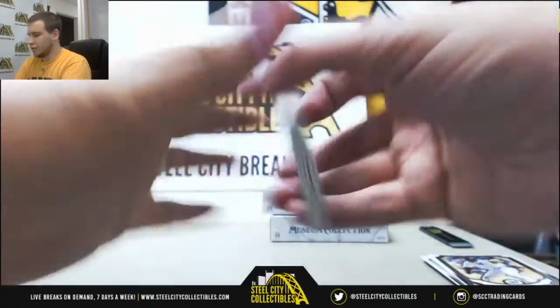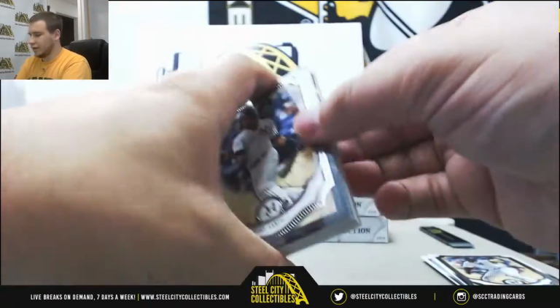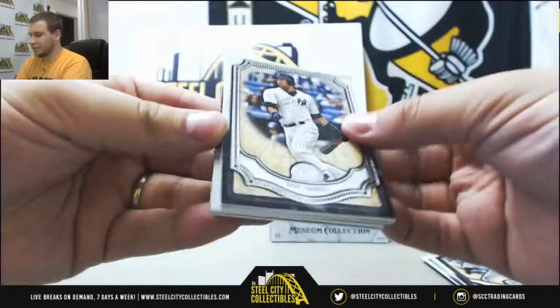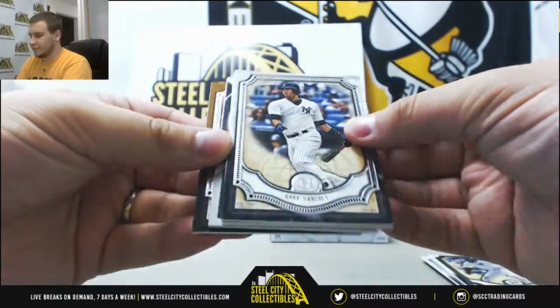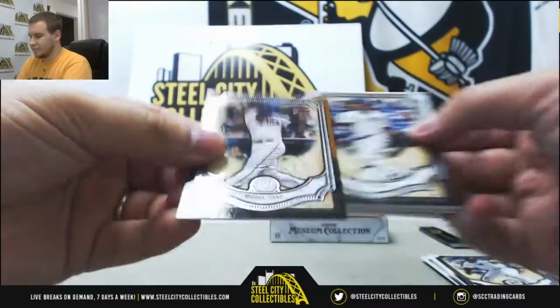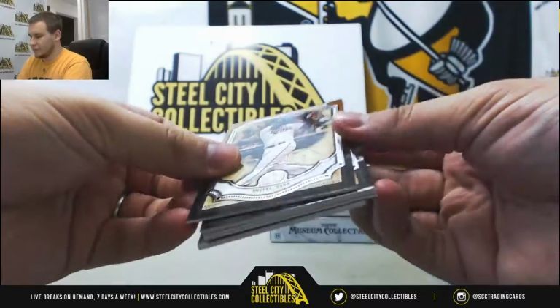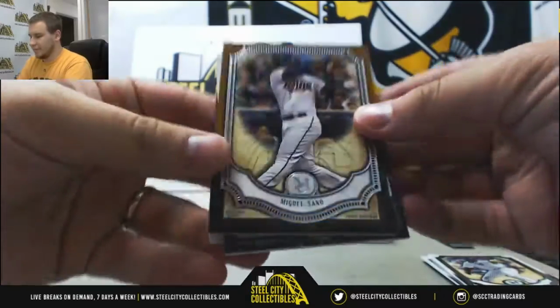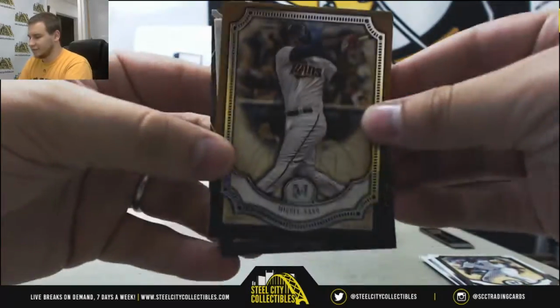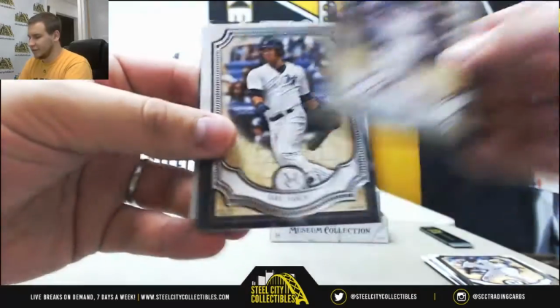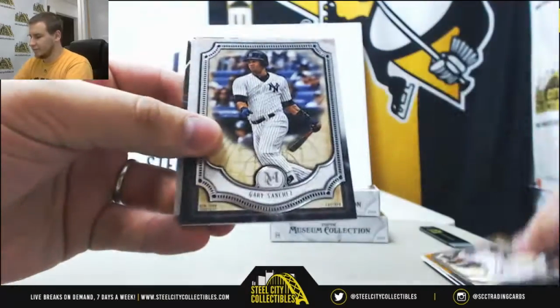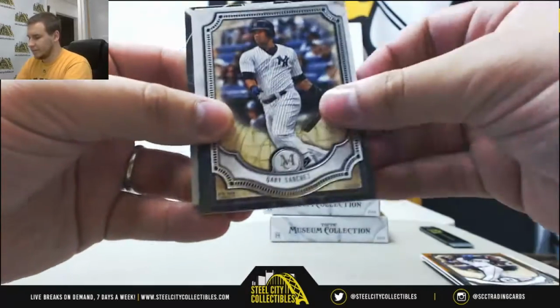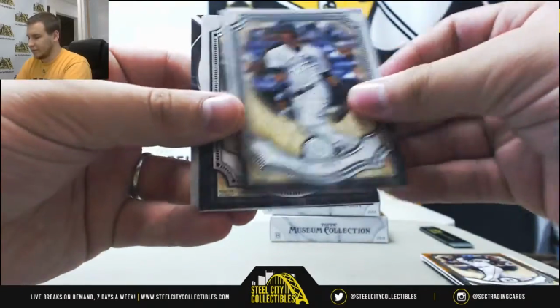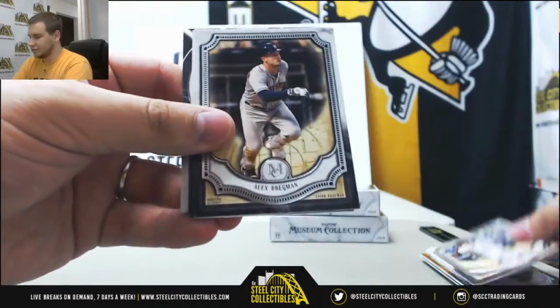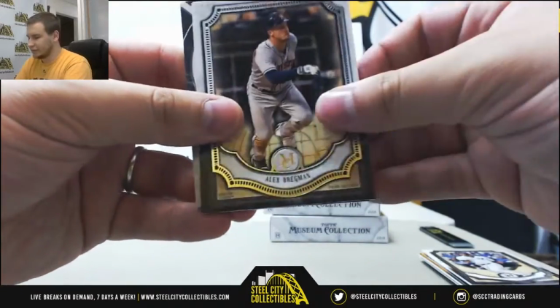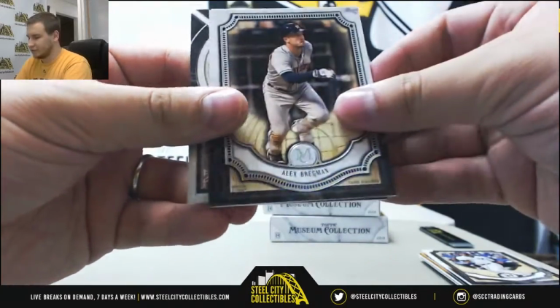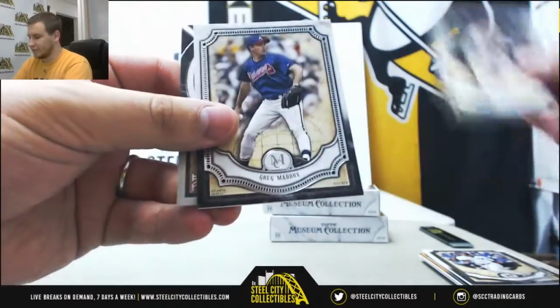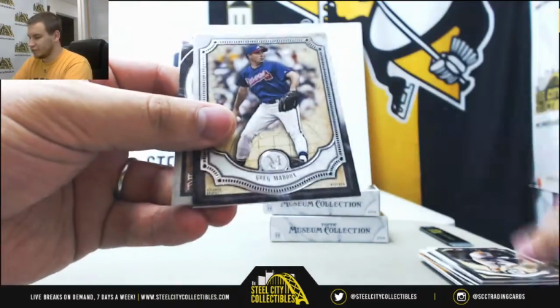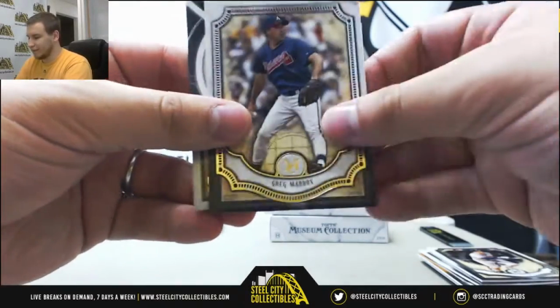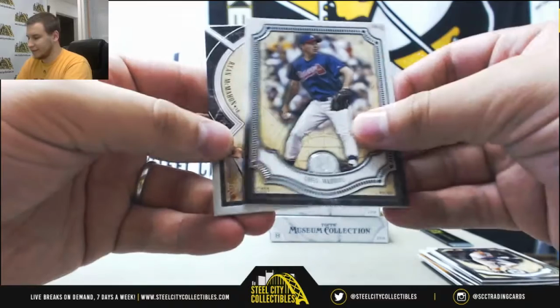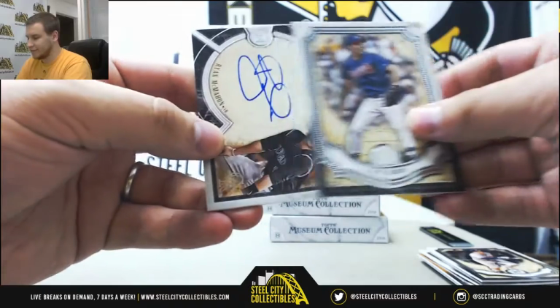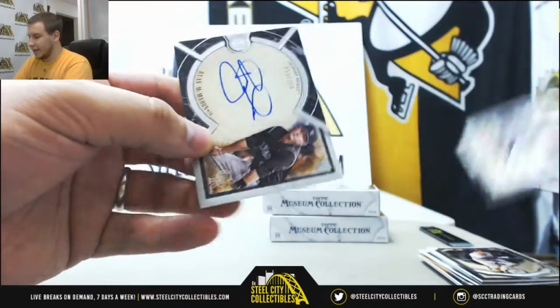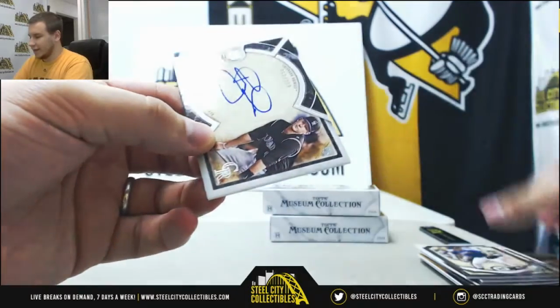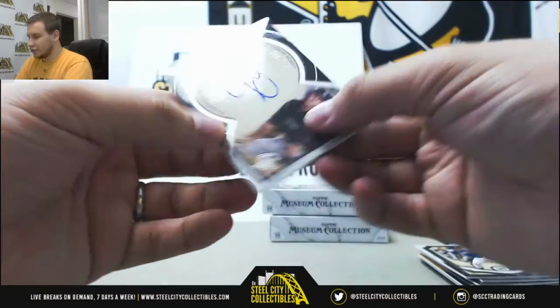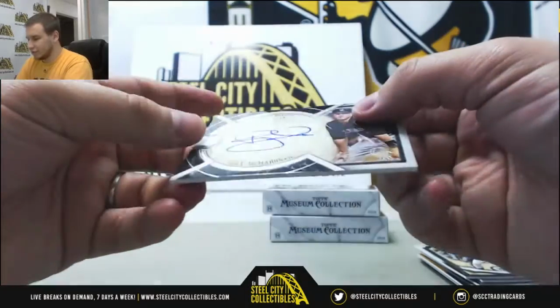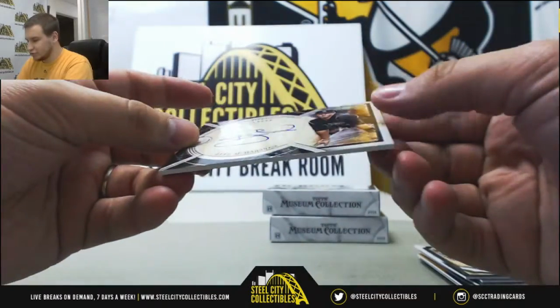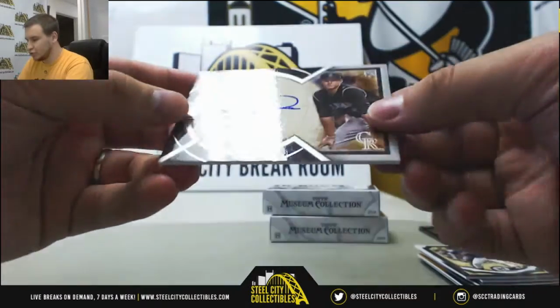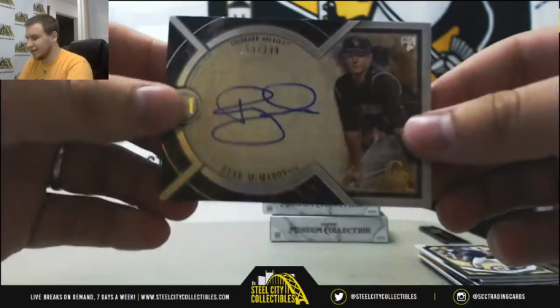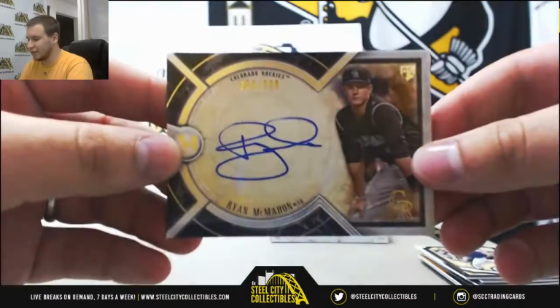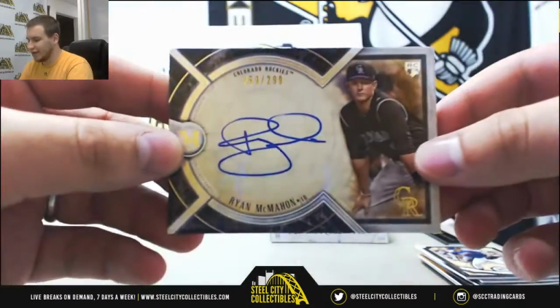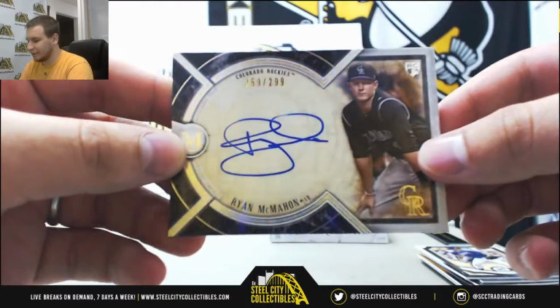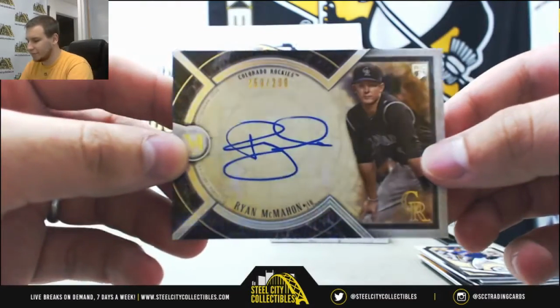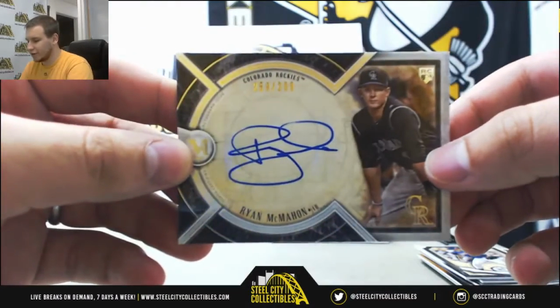Next up, Miguel Sano, Gary Sanchez, Alex Bregman, Greg Maddux. And an autograph numbered 2 of 299, Ryan McMahon for the Rockies.